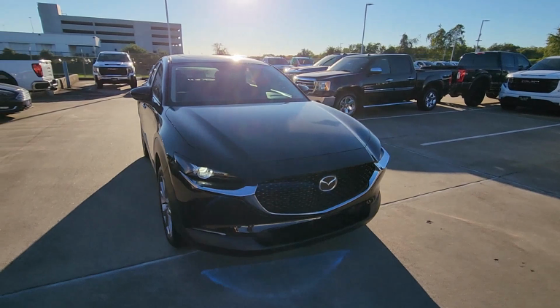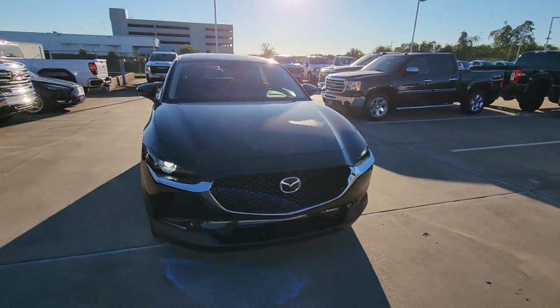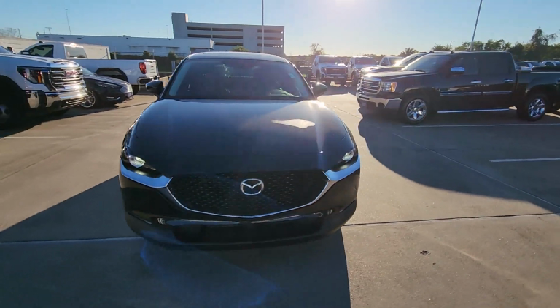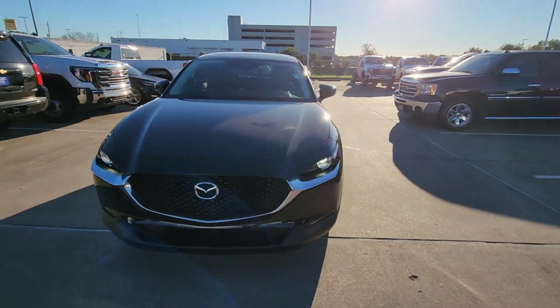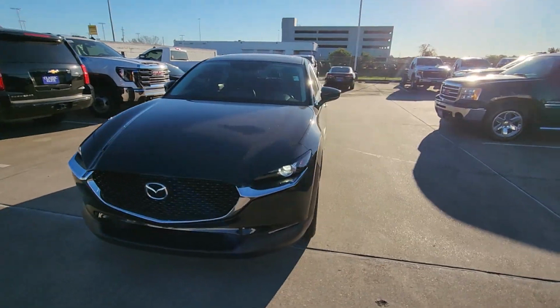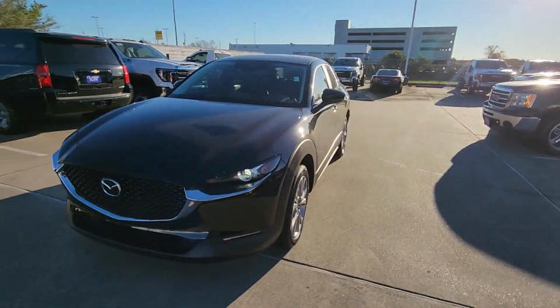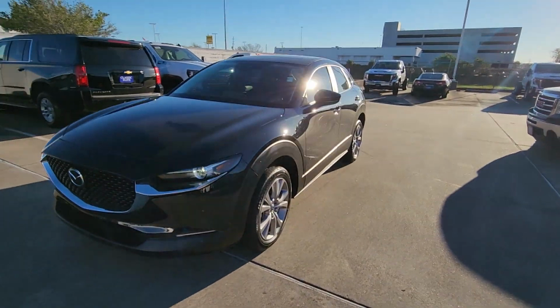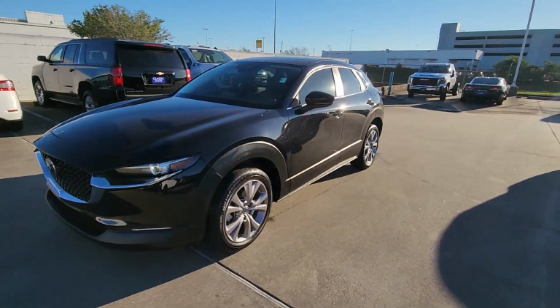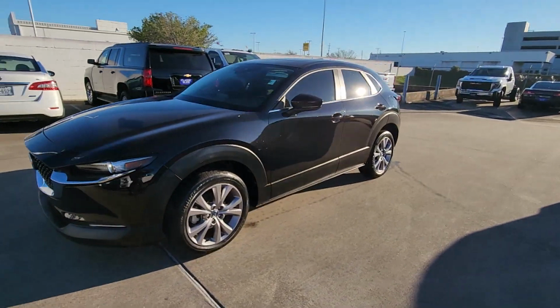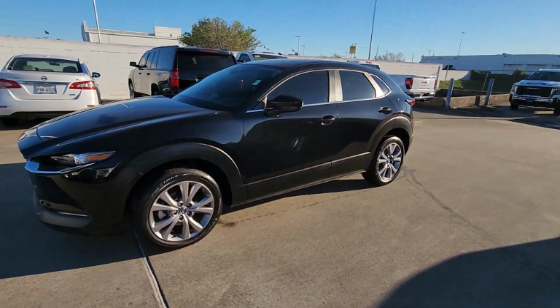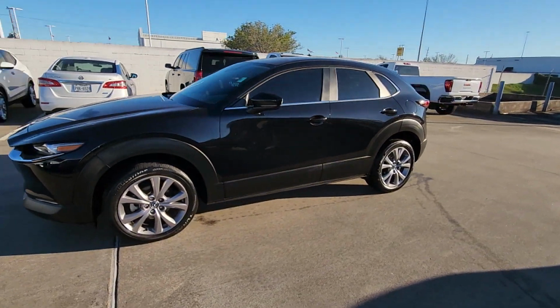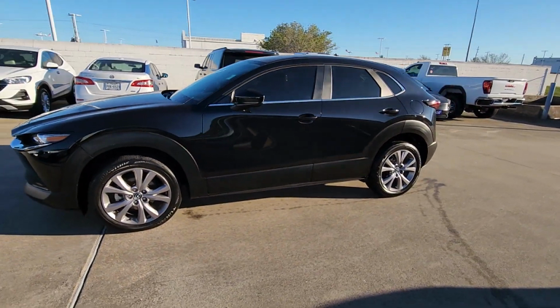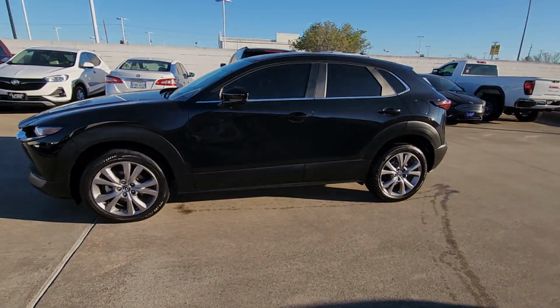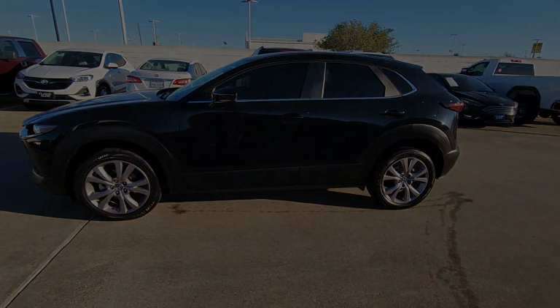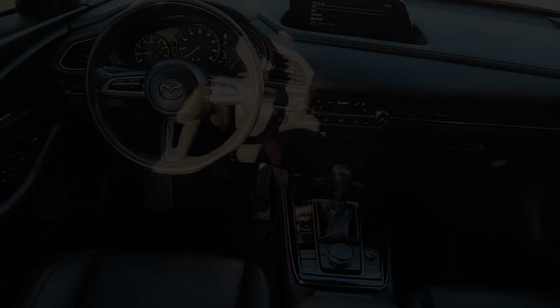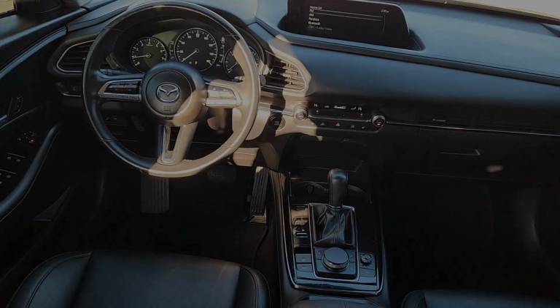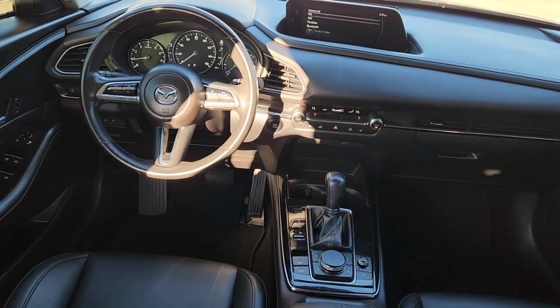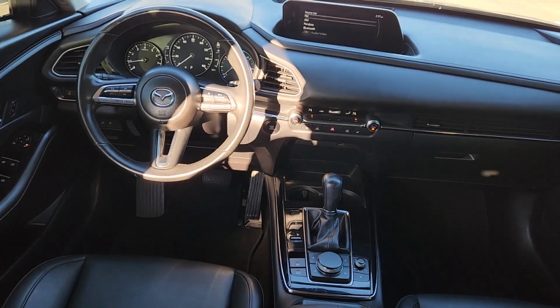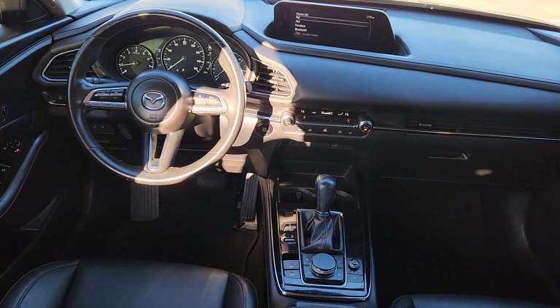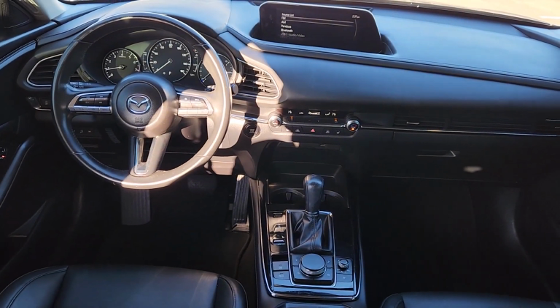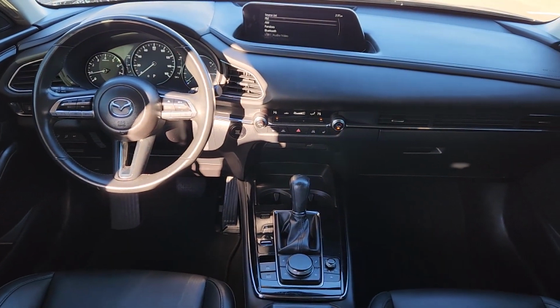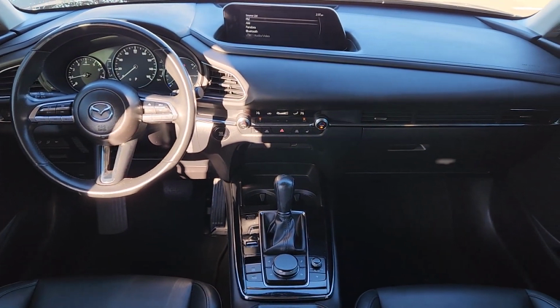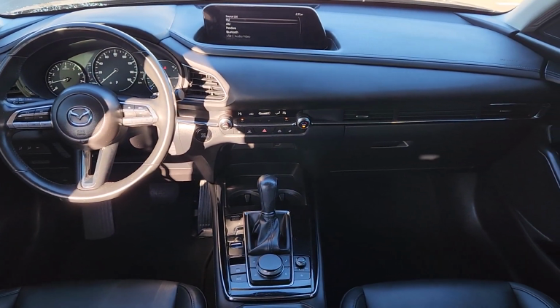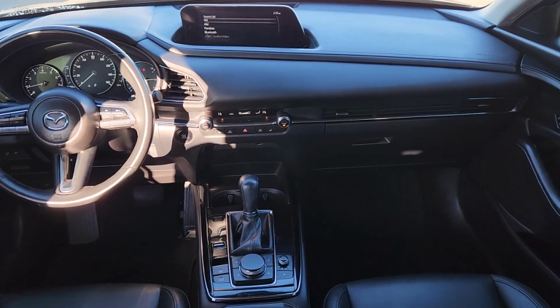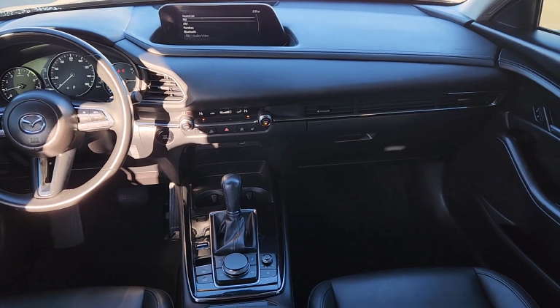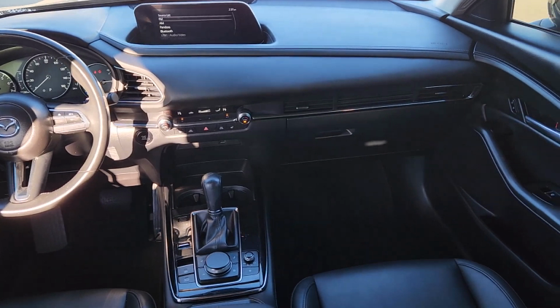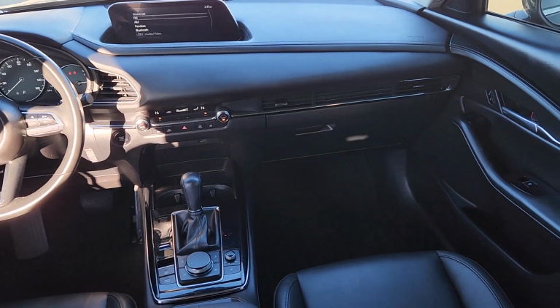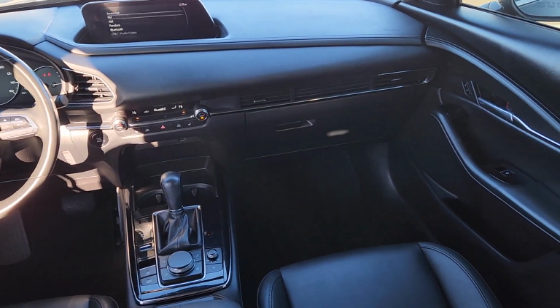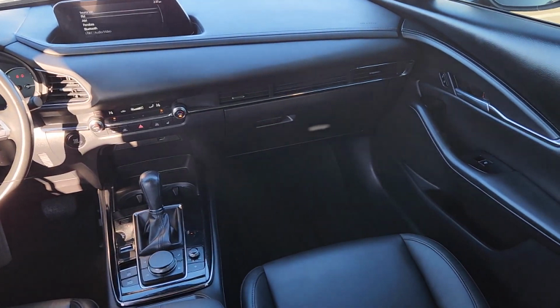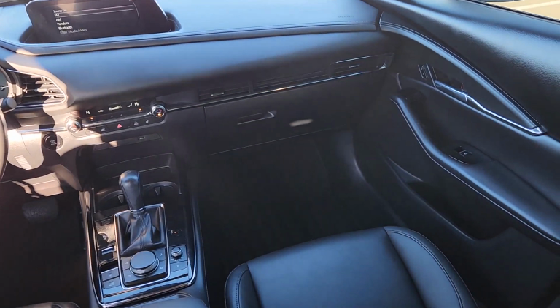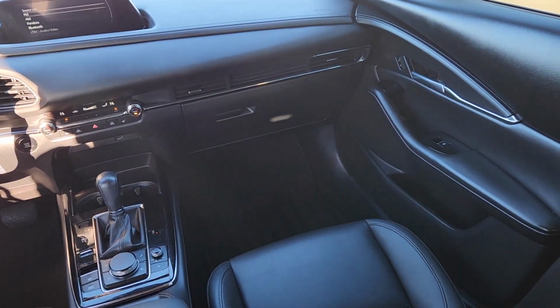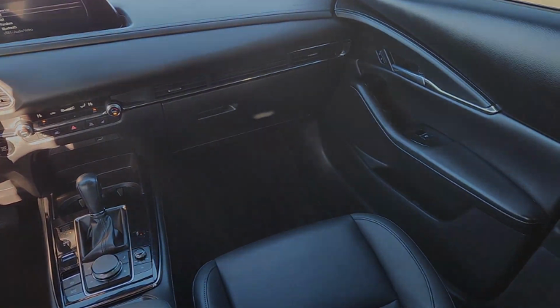This crossover offers more room than a subcompact and prioritizes design excellence, starting with its comfortable, quiet cabin and infotainment system. These are just some of the great options this vehicle comes with: Apple CarPlay and/or Android Auto.